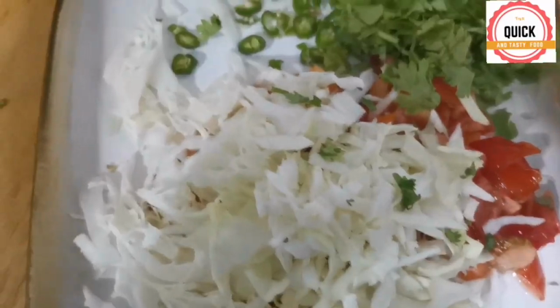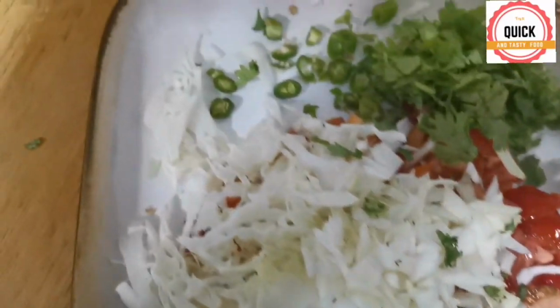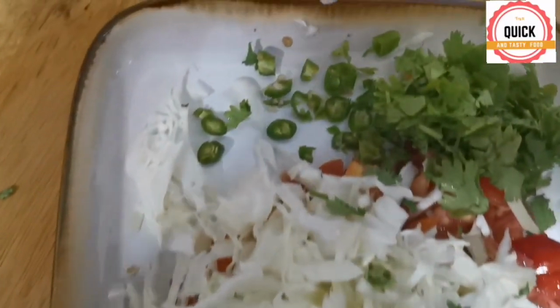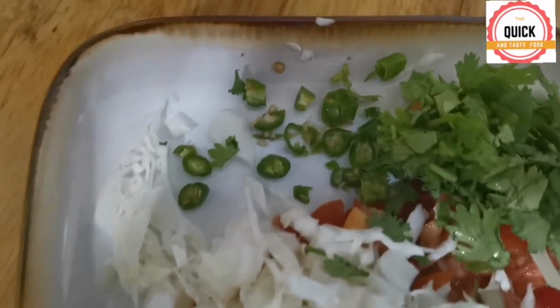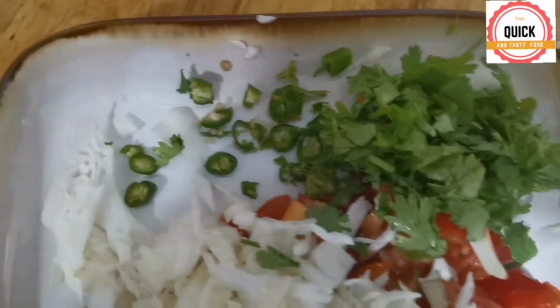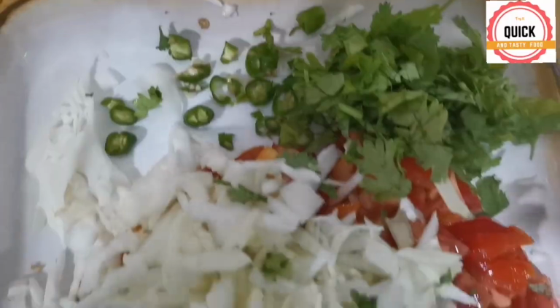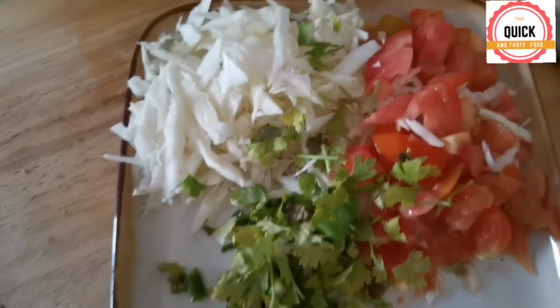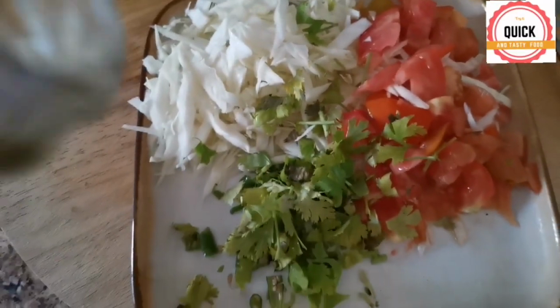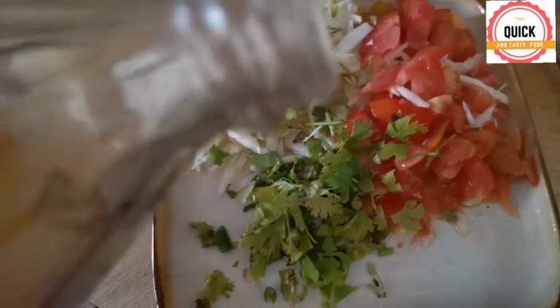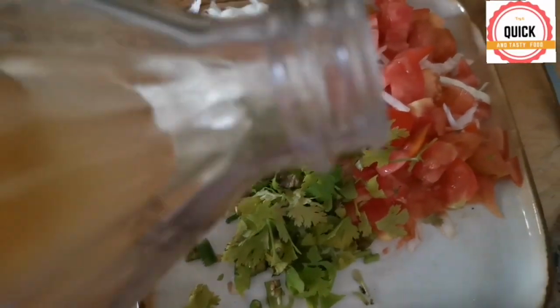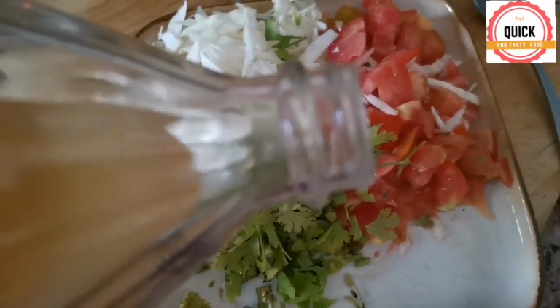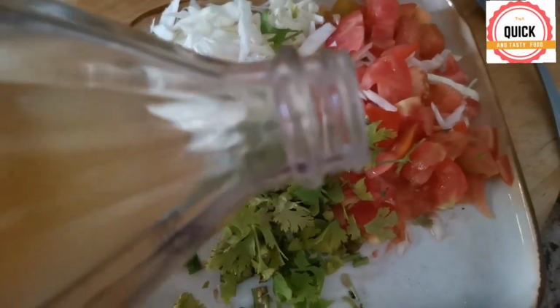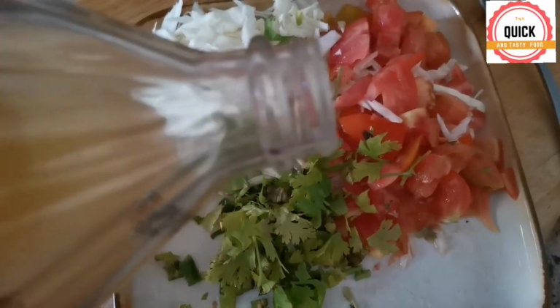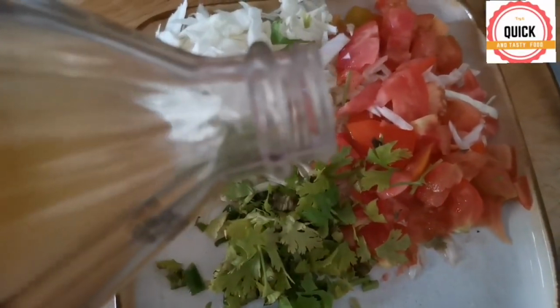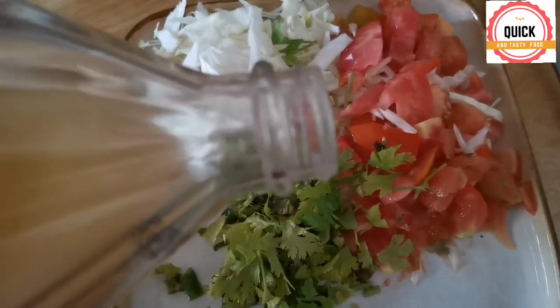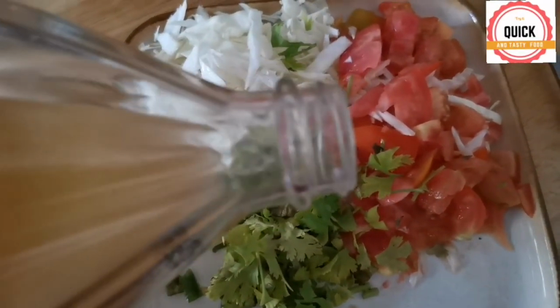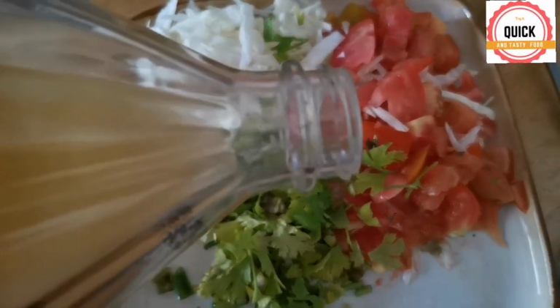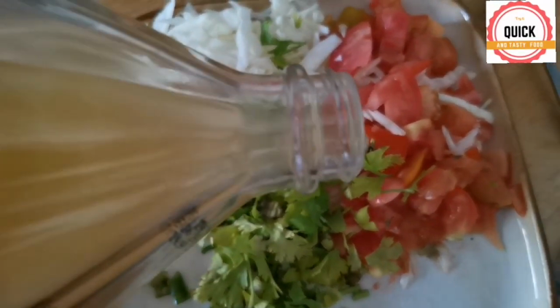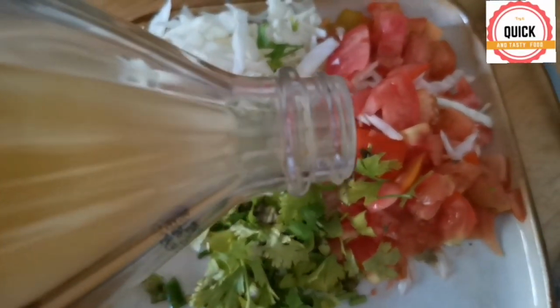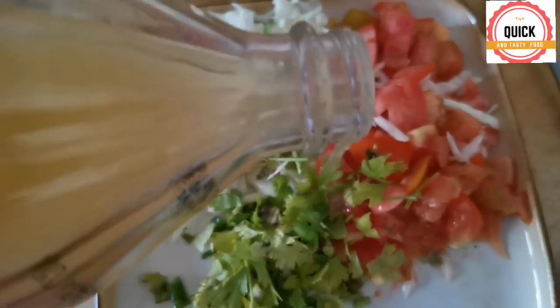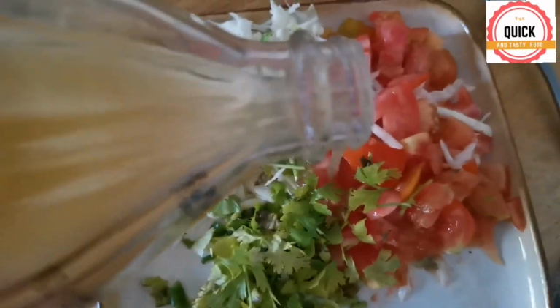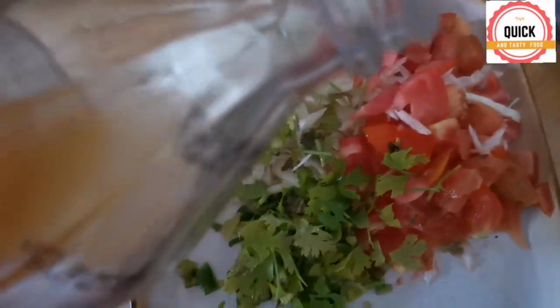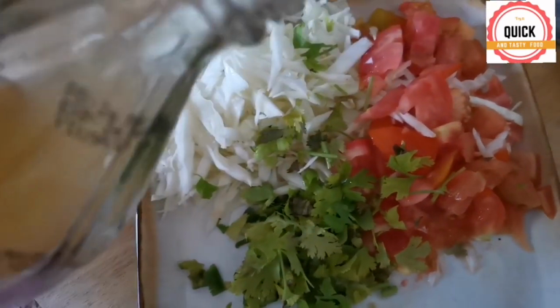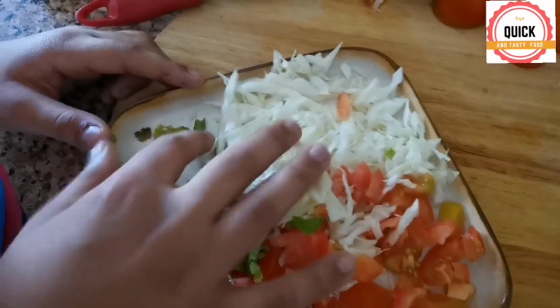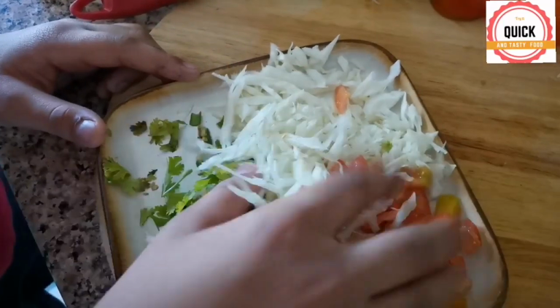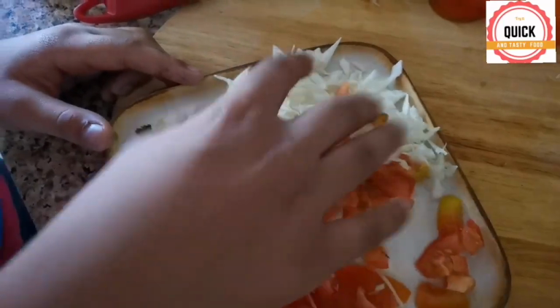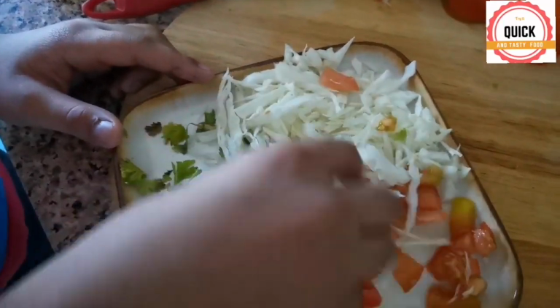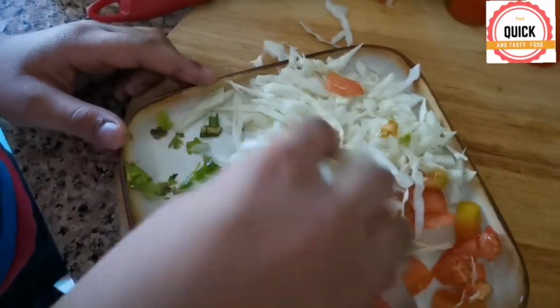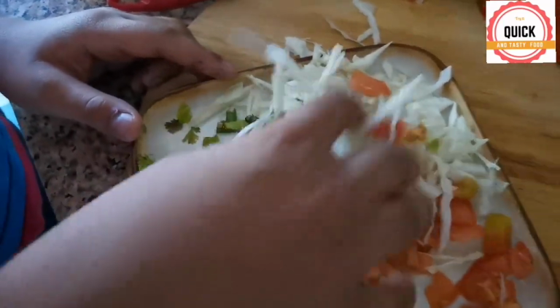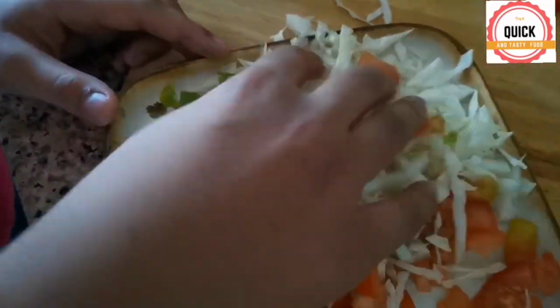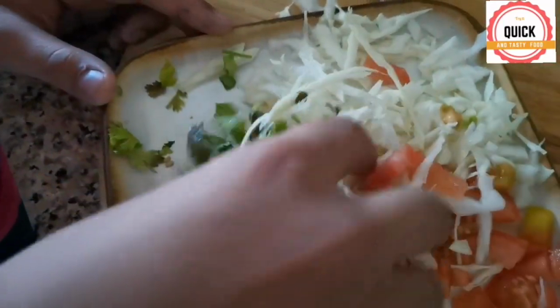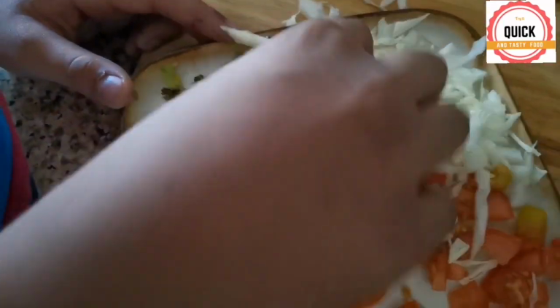Meanwhile, we'll make salad. For salad, we need cabbage, coriander, tomato, 1 chili, 1 tablespoon of salt and 2 tablespoons of vinegar.